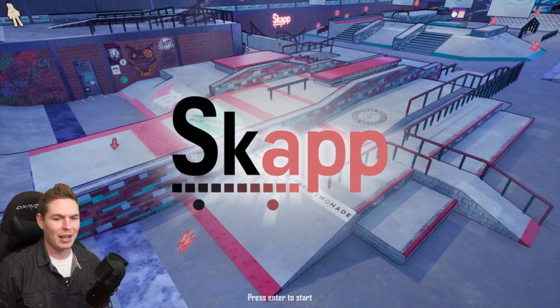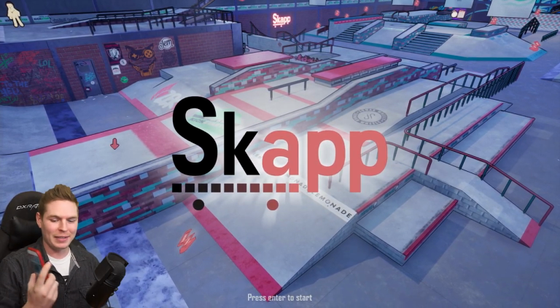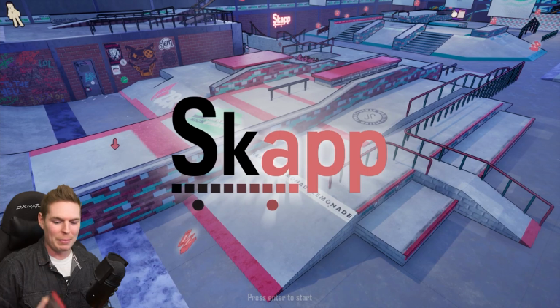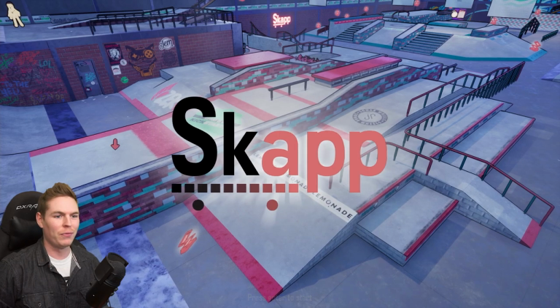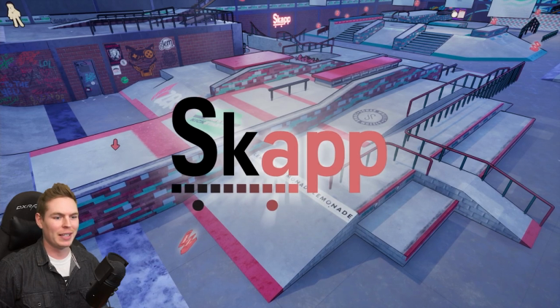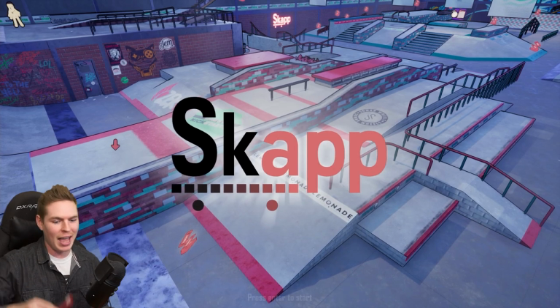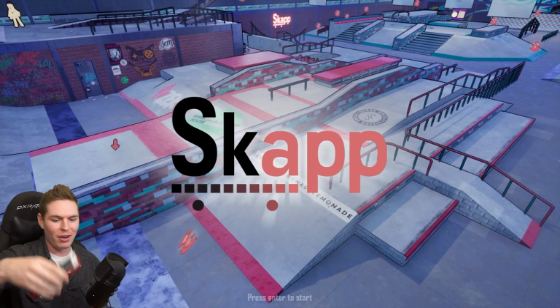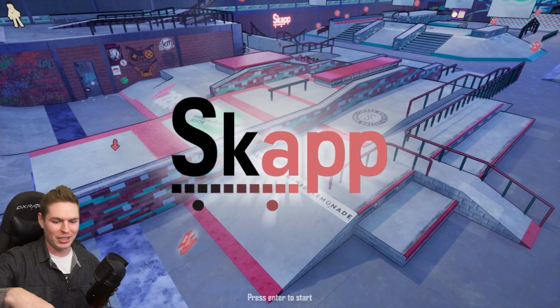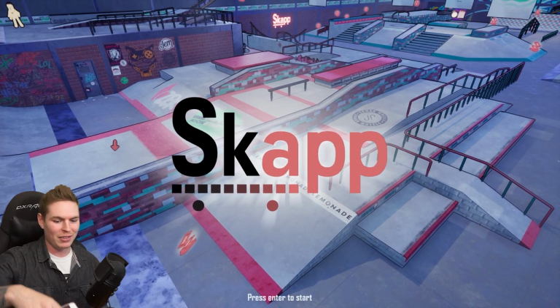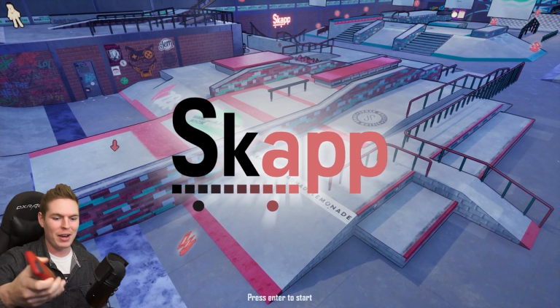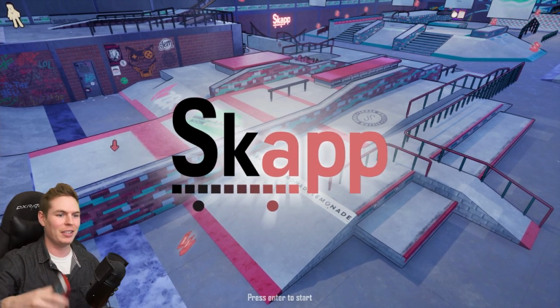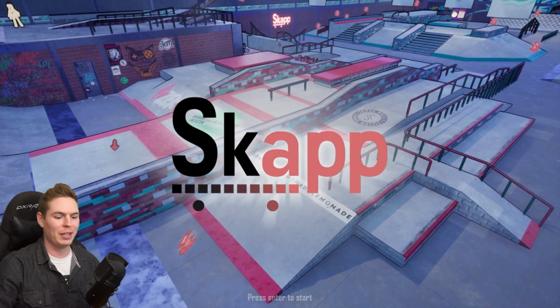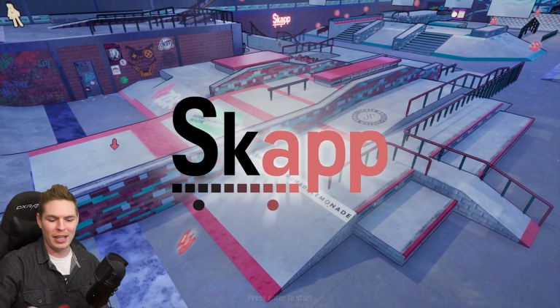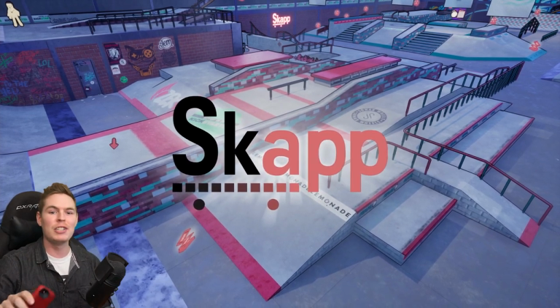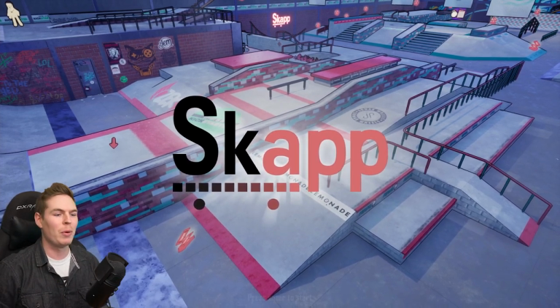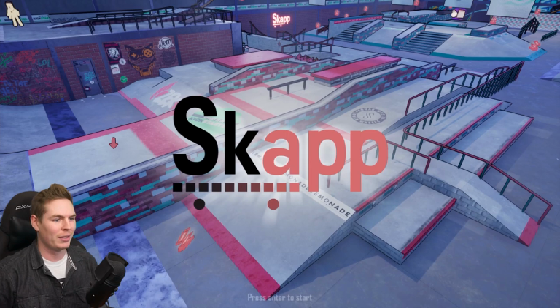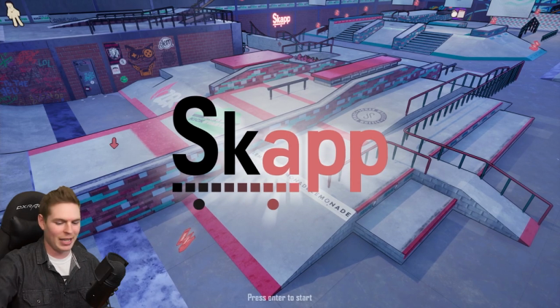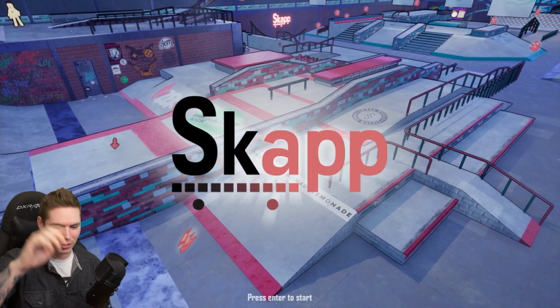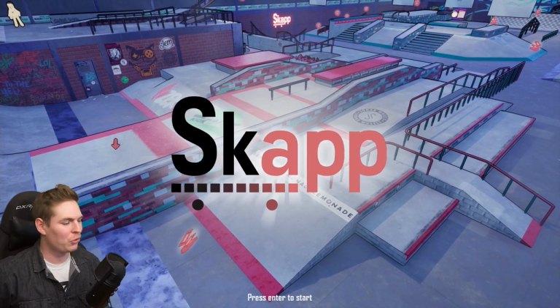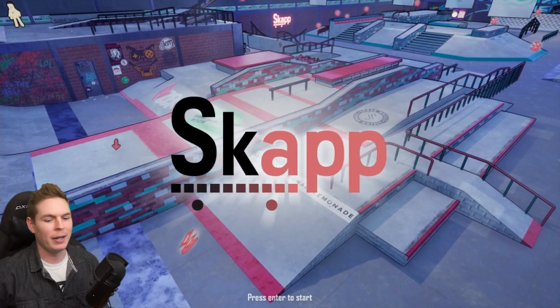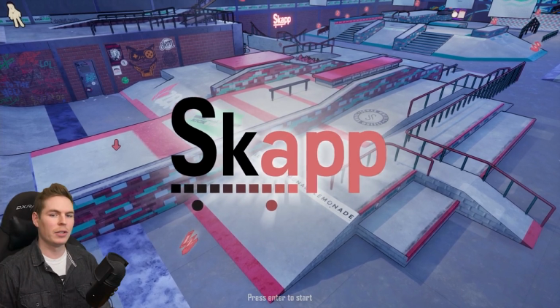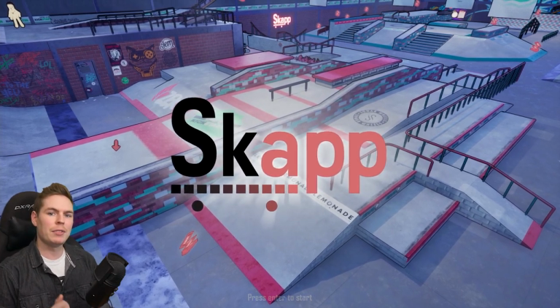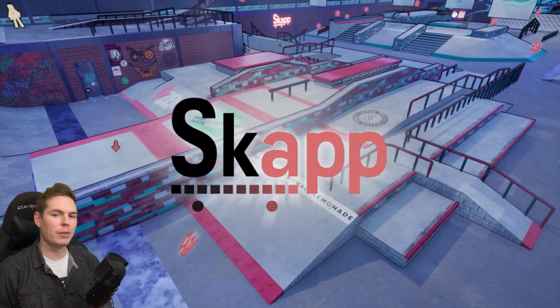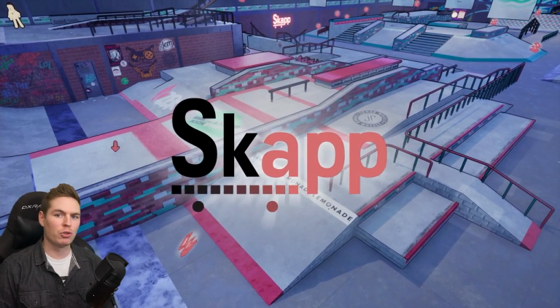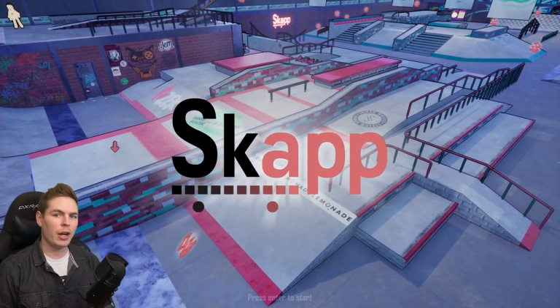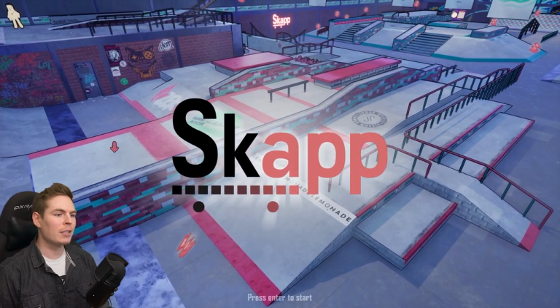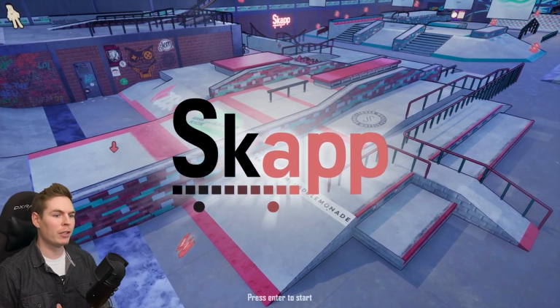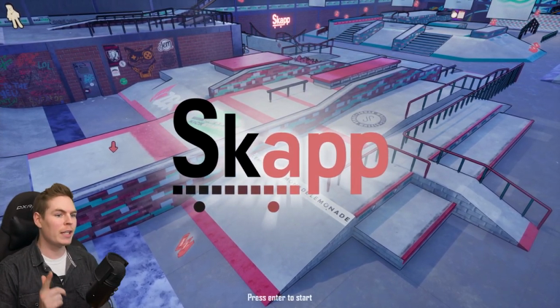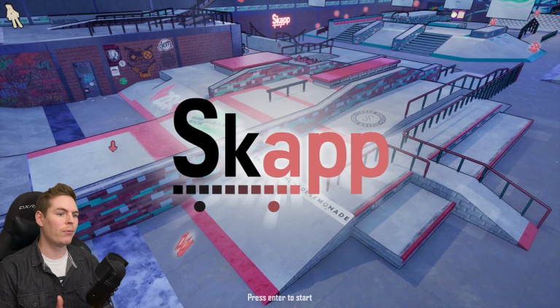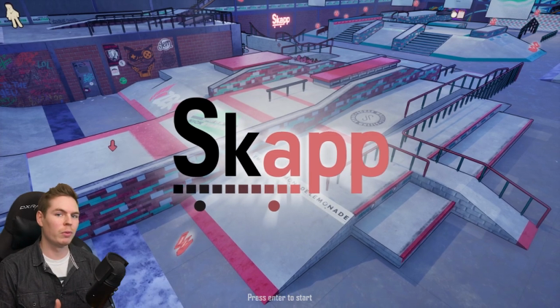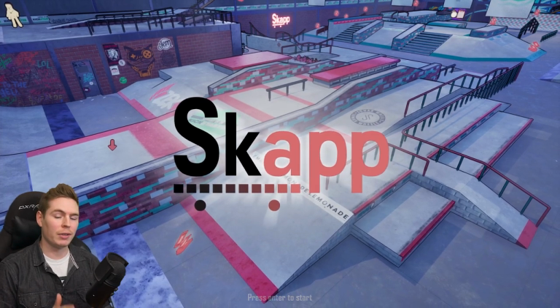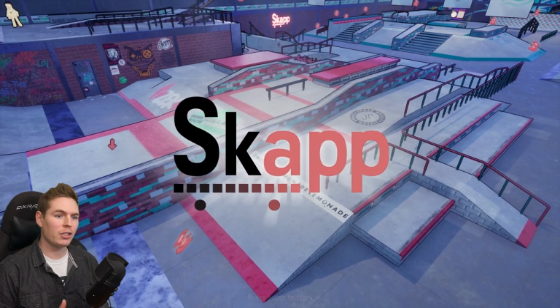I was practicing right before filming this and I had all the tricks — varial, kickflip, all that. Didn't drop it once. Camera rolling, I drop it. So the devs at Bound Games reached out and asked if I wanted to try this before the release of the Kickstarter.